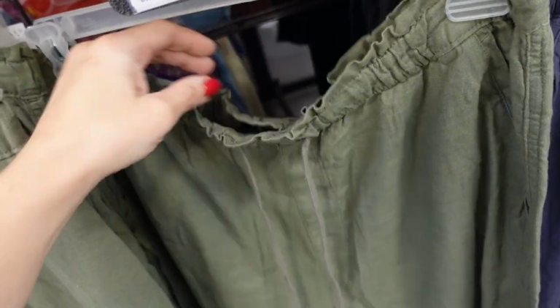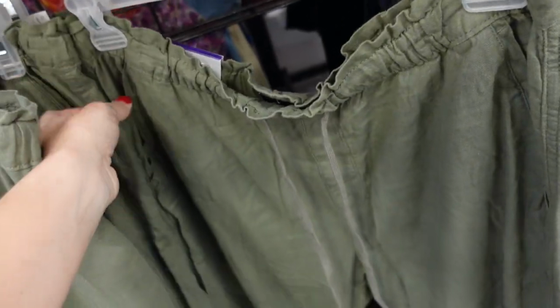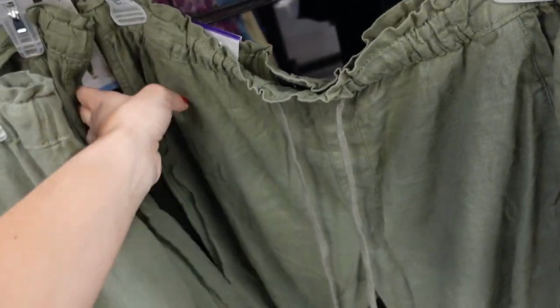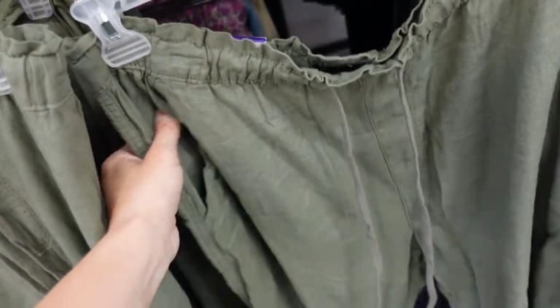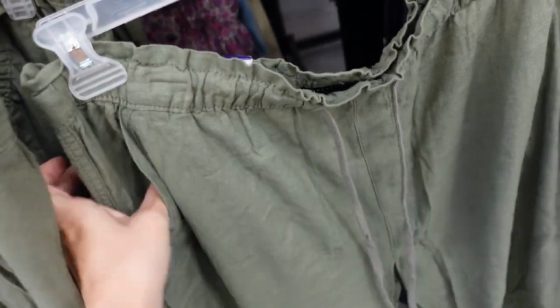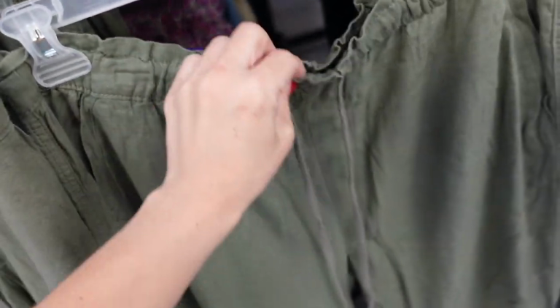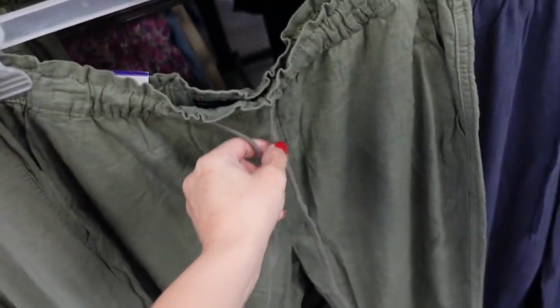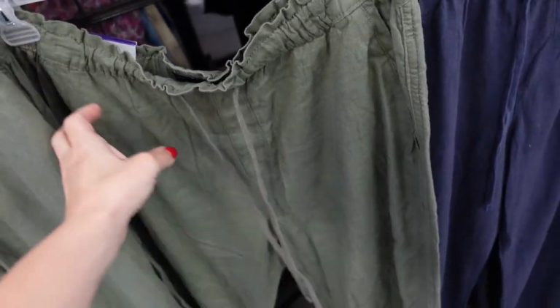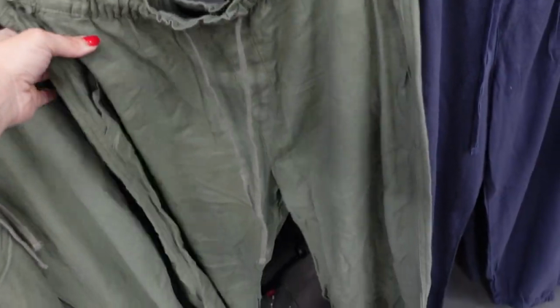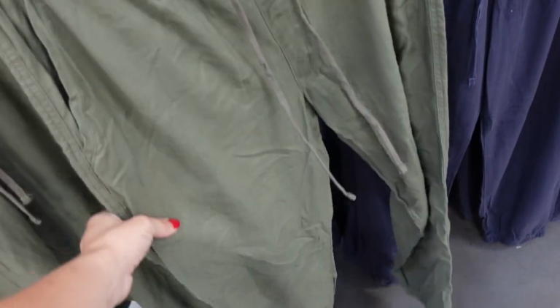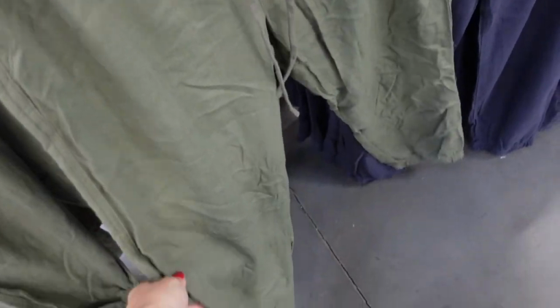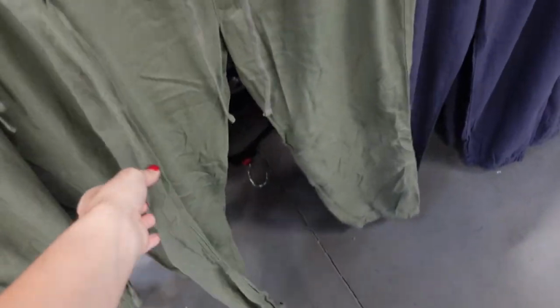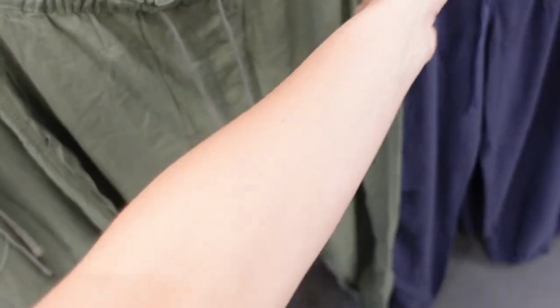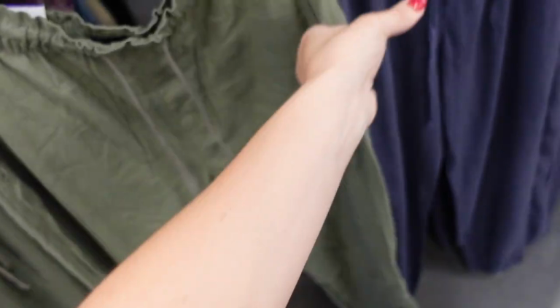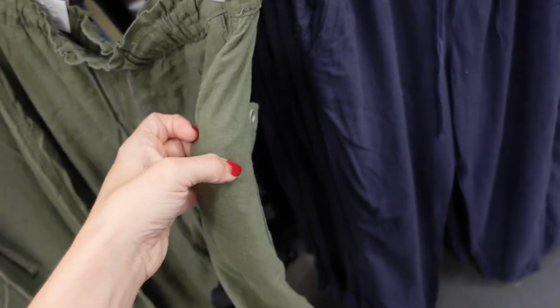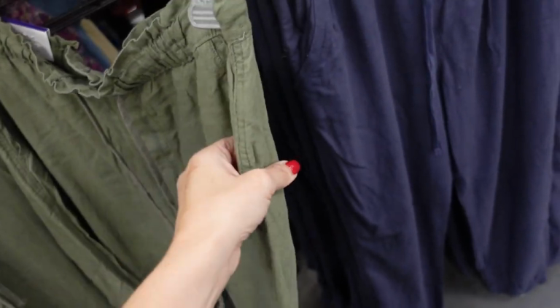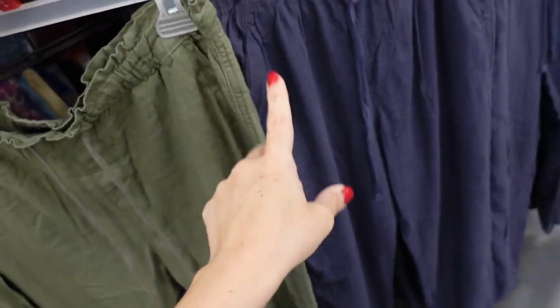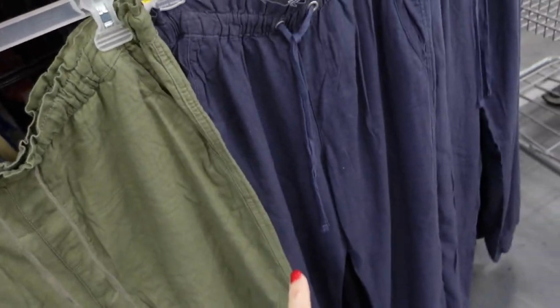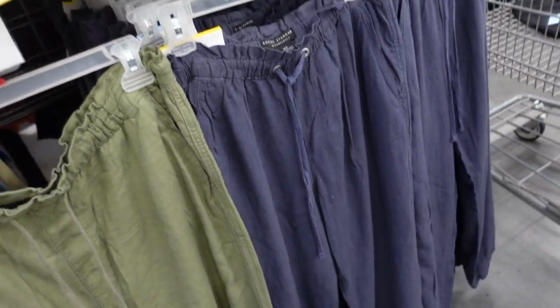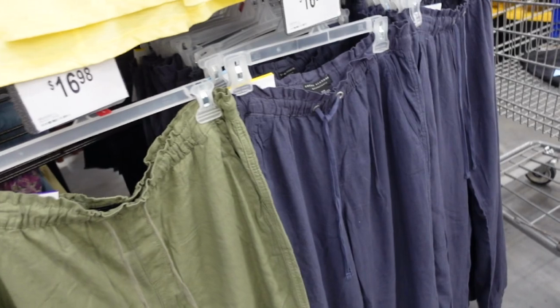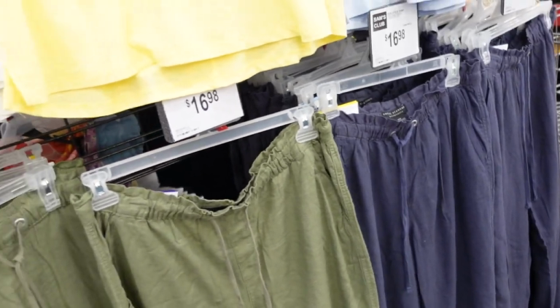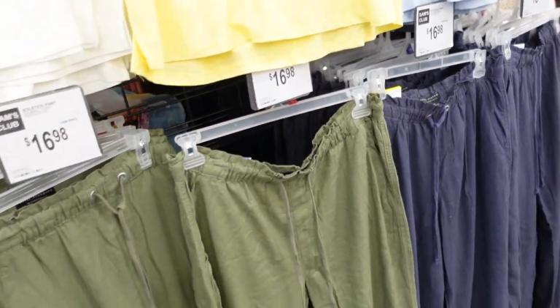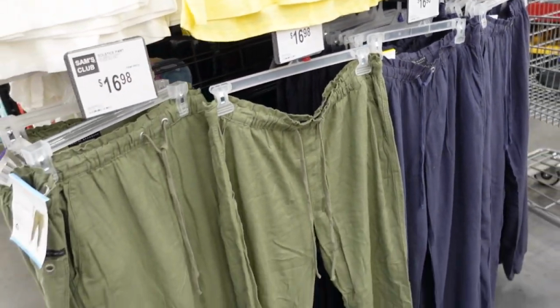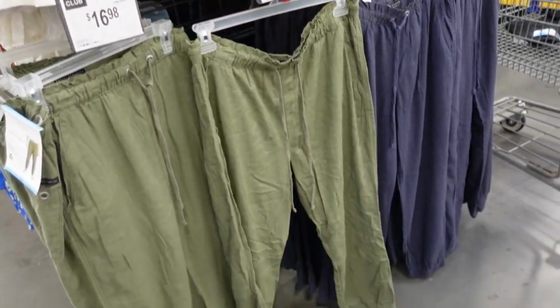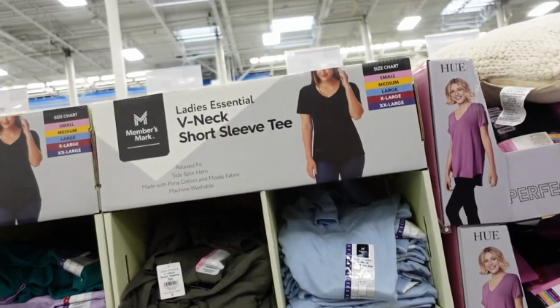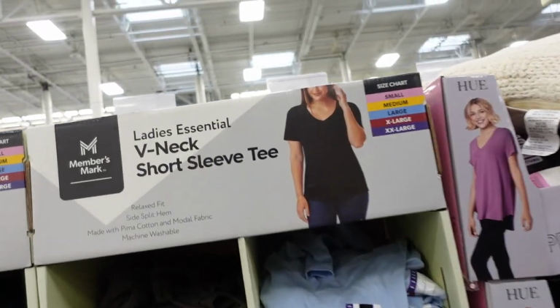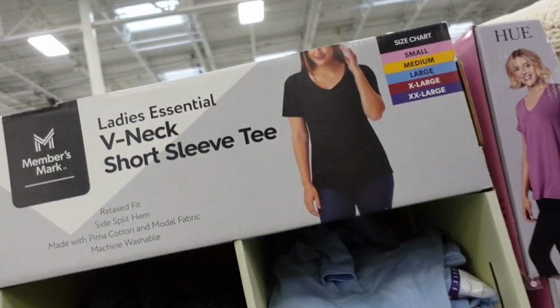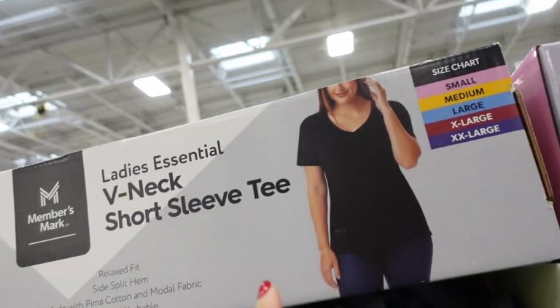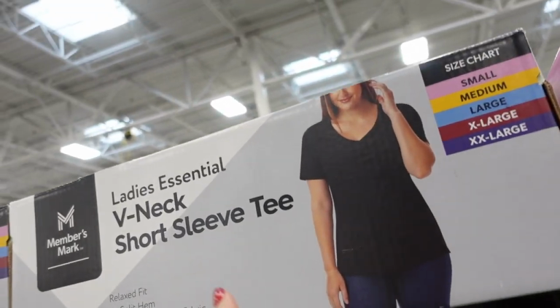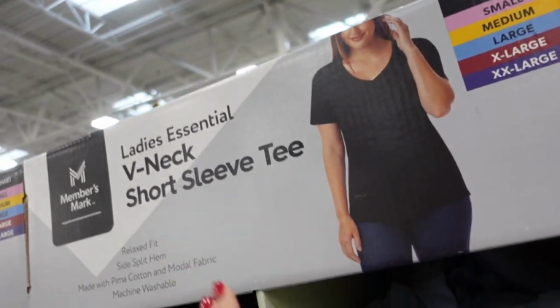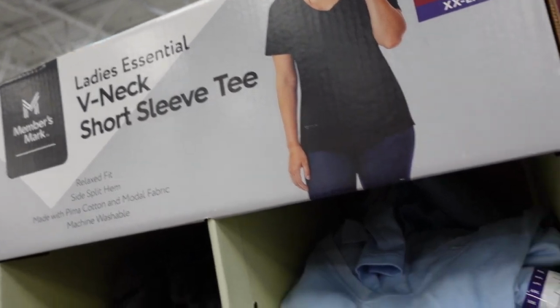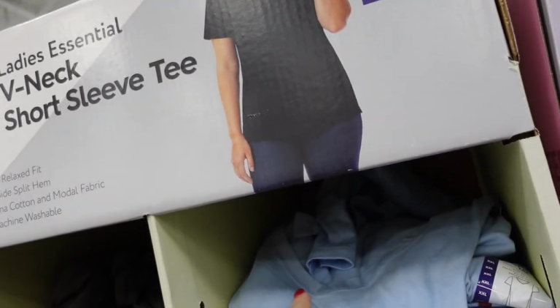Also from Social Sanctuary, these joggers are a linen blend with an elastic waistband and drawstring, side pocket, and a true jogger bottom. Comes in green and blue, and they're $16.98.